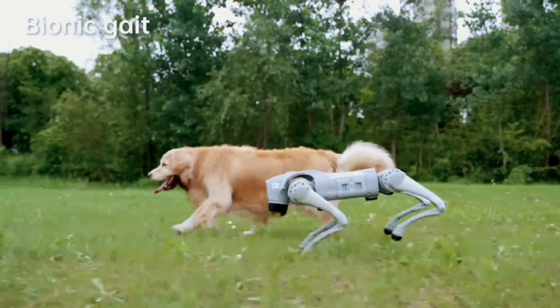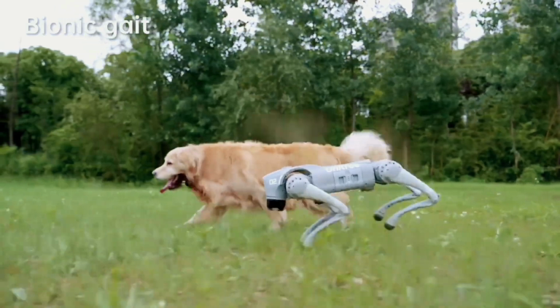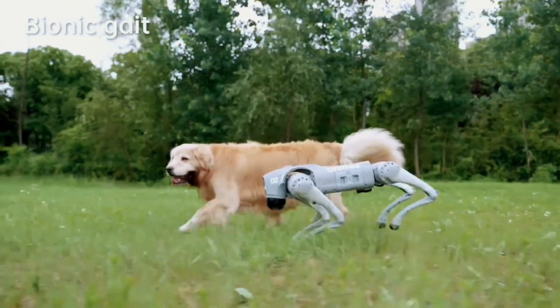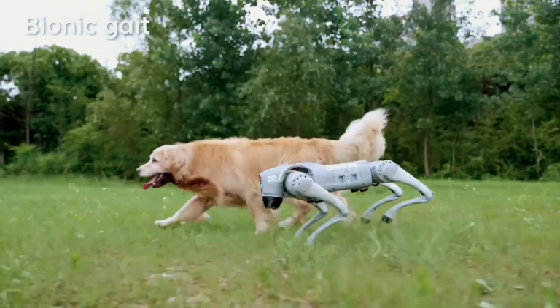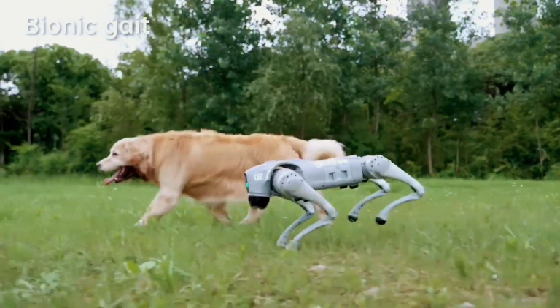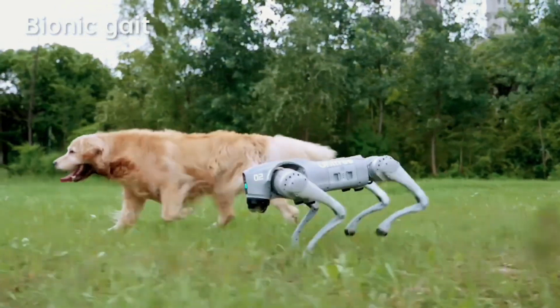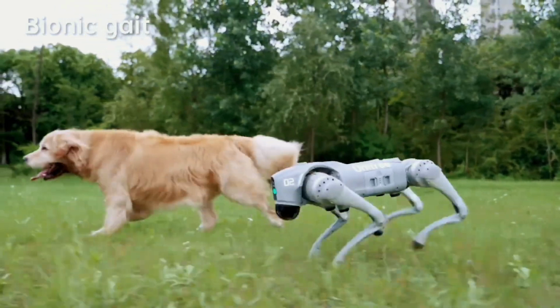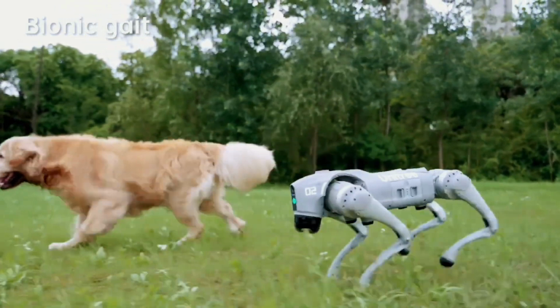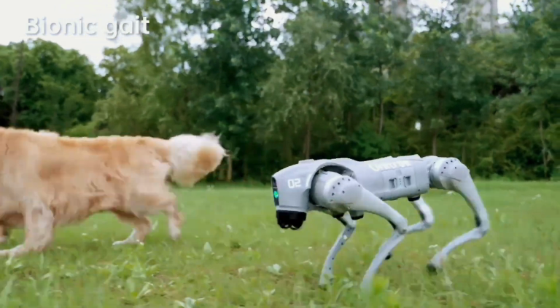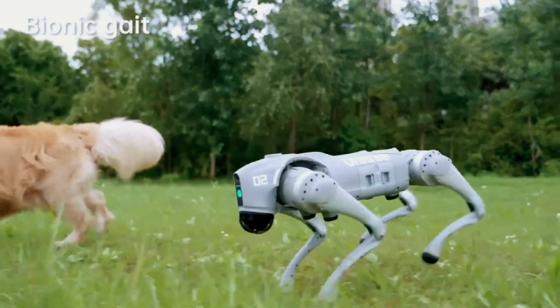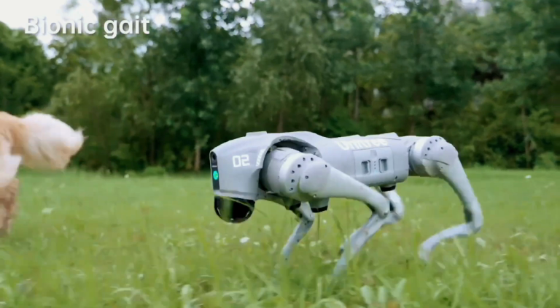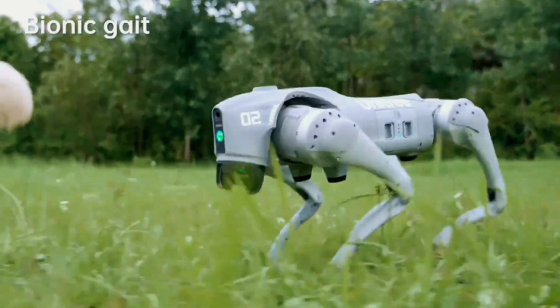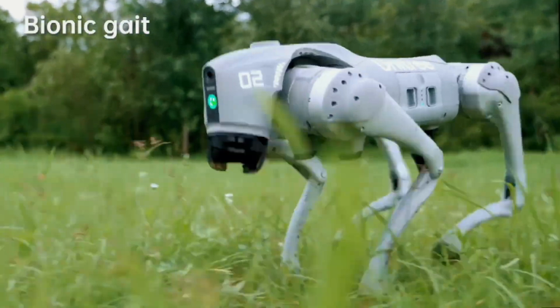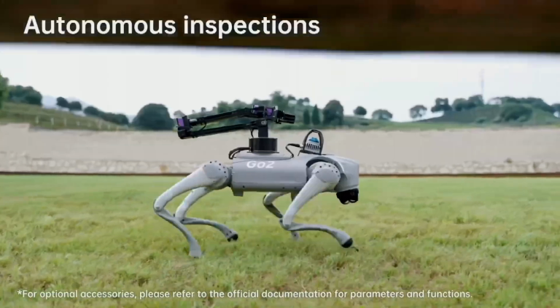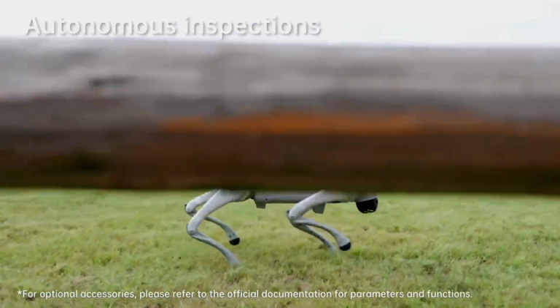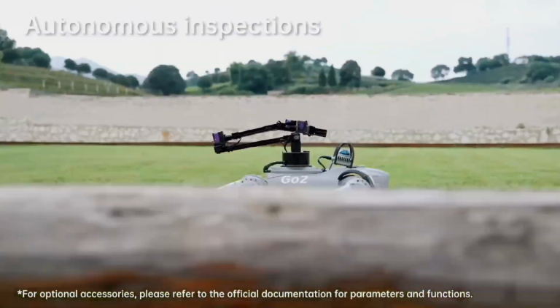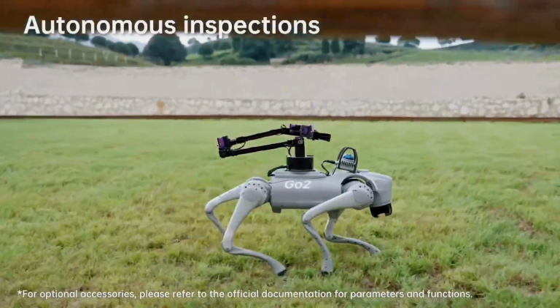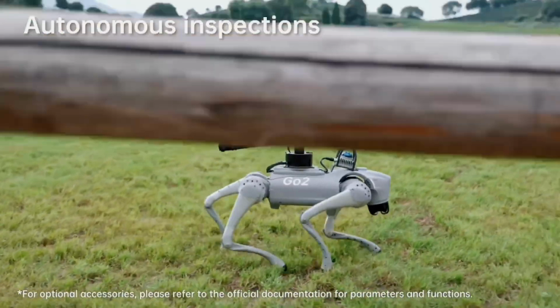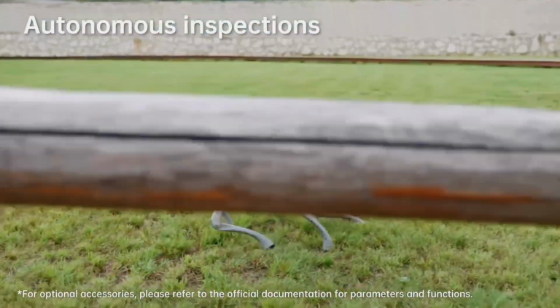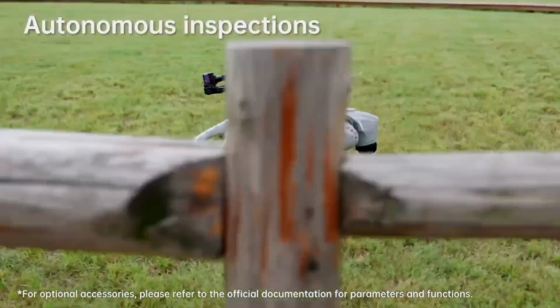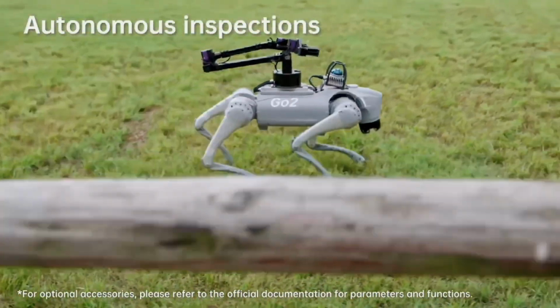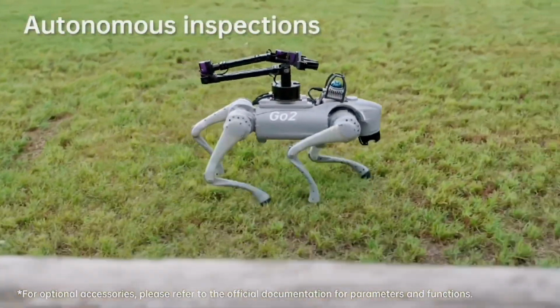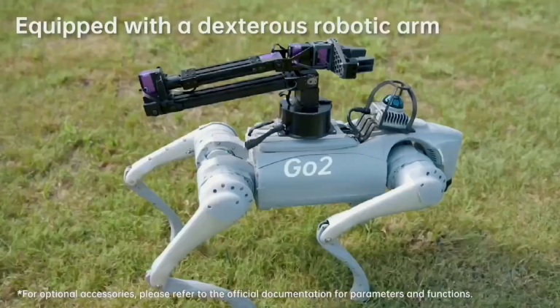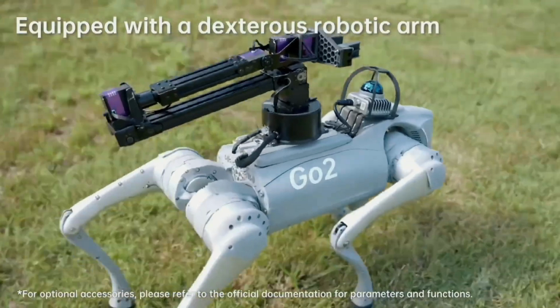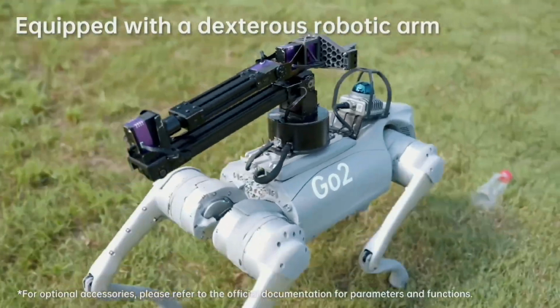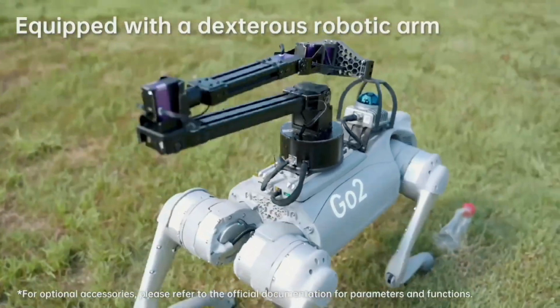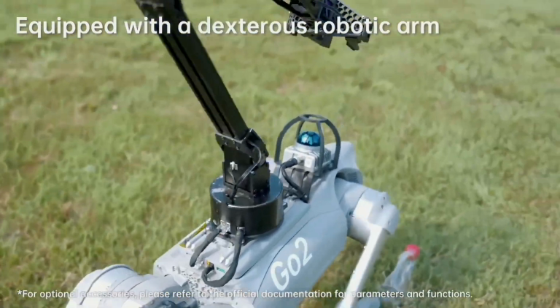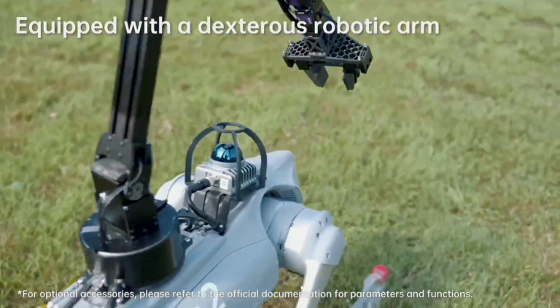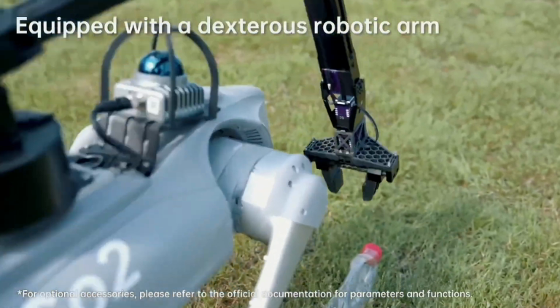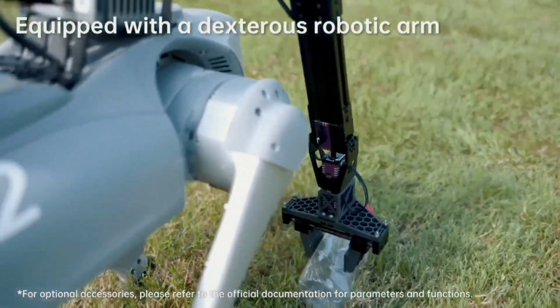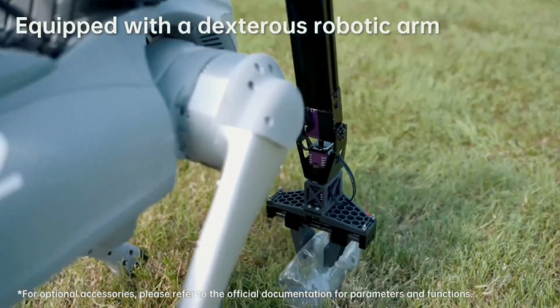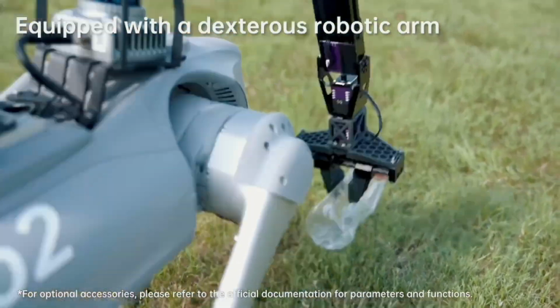It has strong and powerful 12 knee joint motors capable of the Intelligent Side Follow System (ISS 2.0), a maximum 5 meters per second running speed, and 45 newton meters peak joint torque.